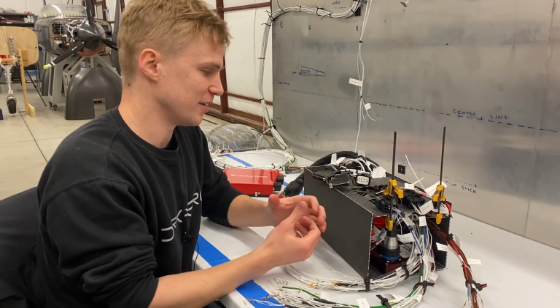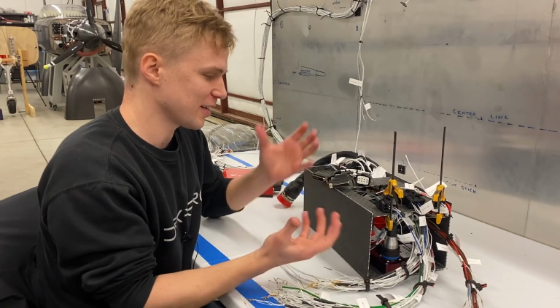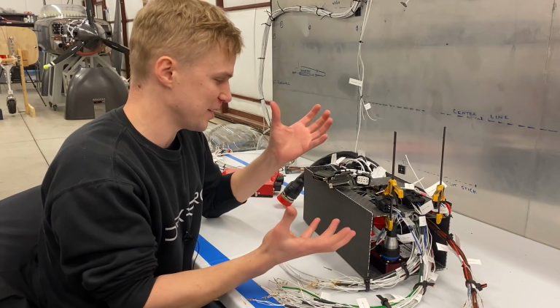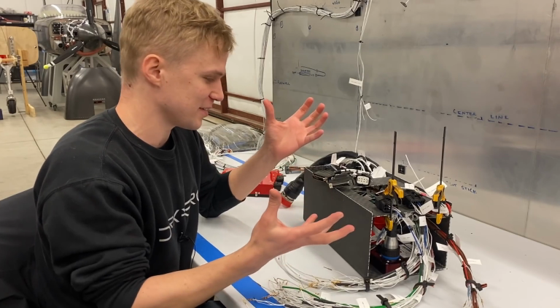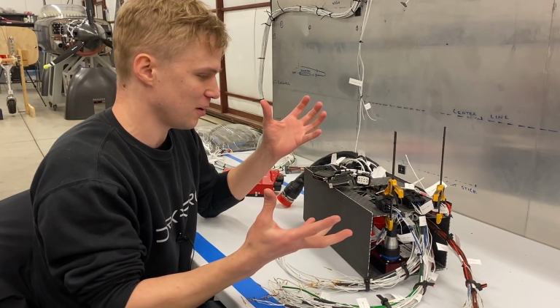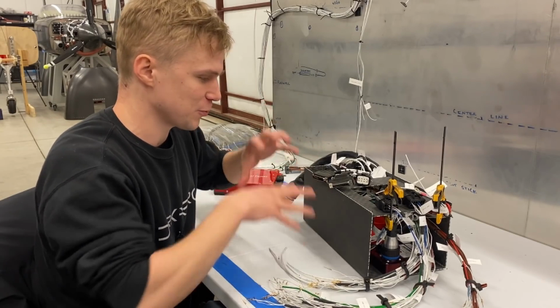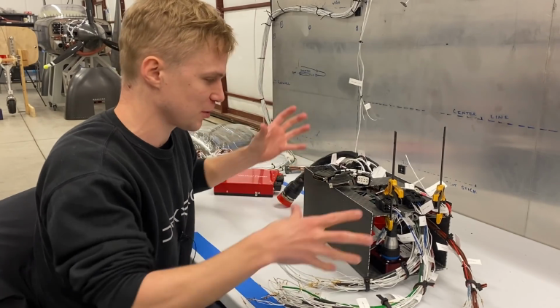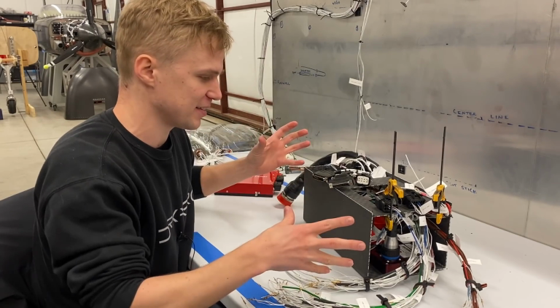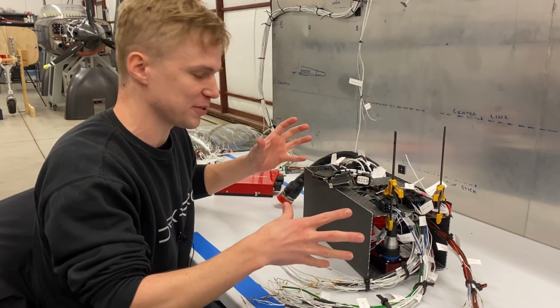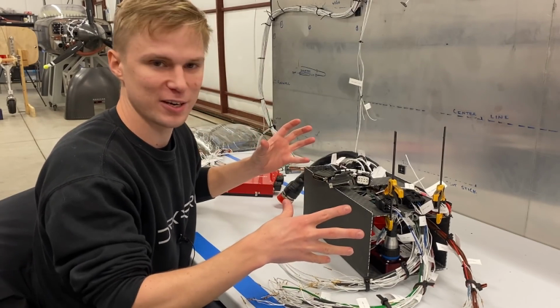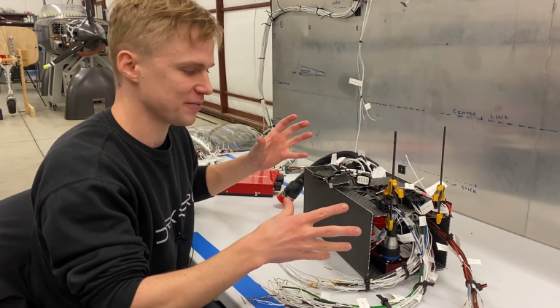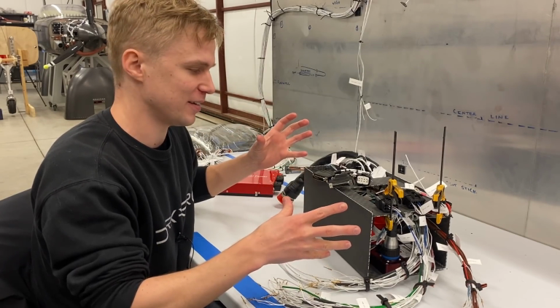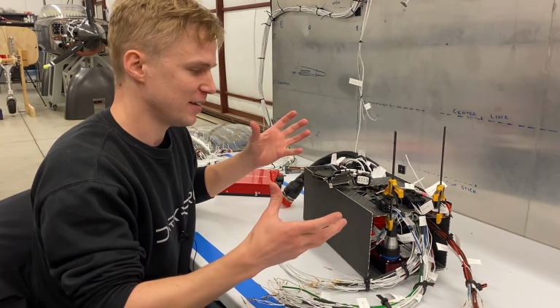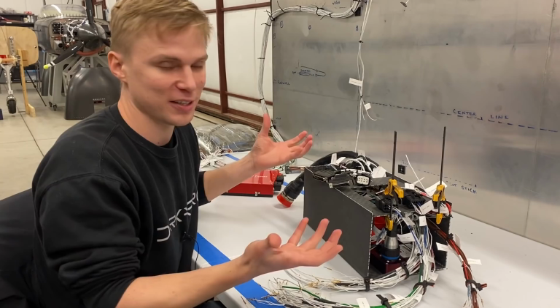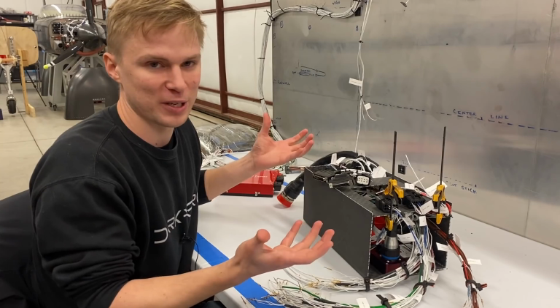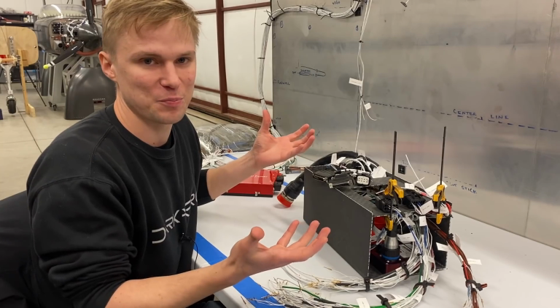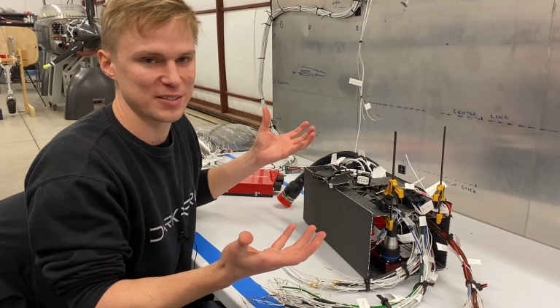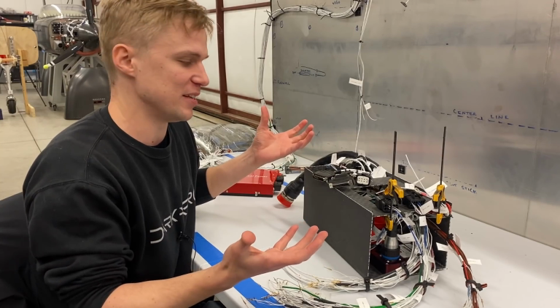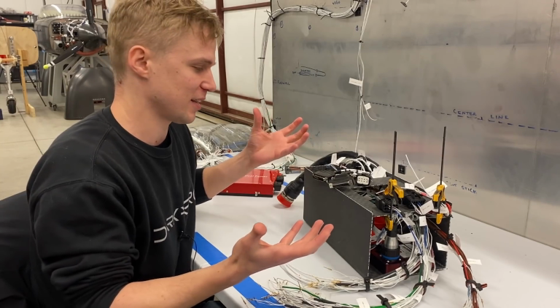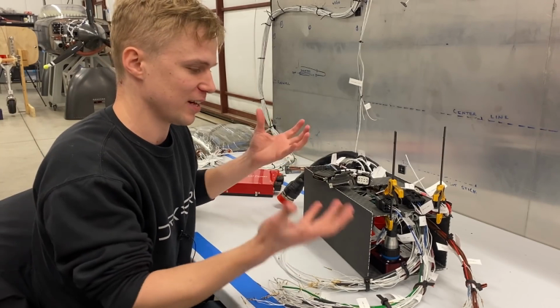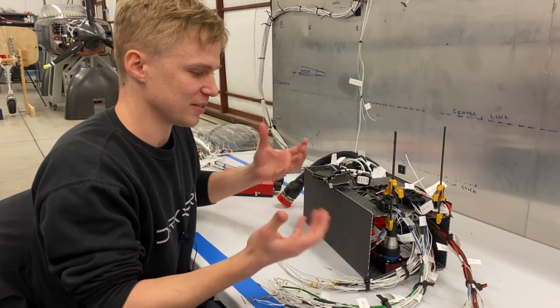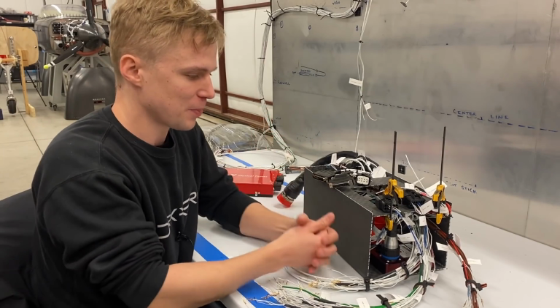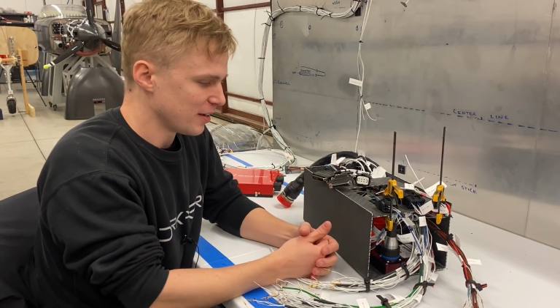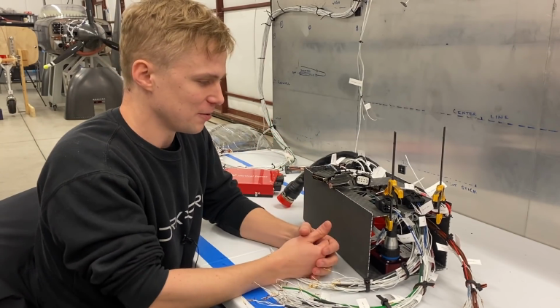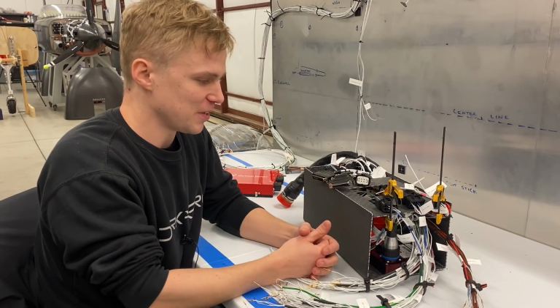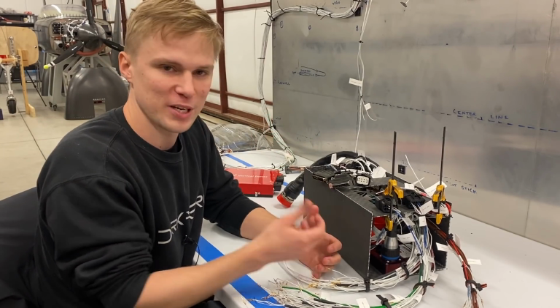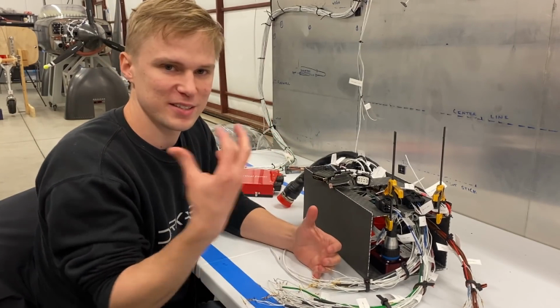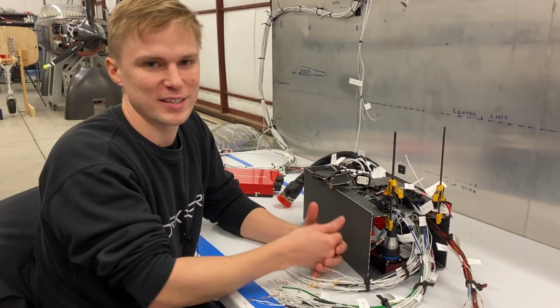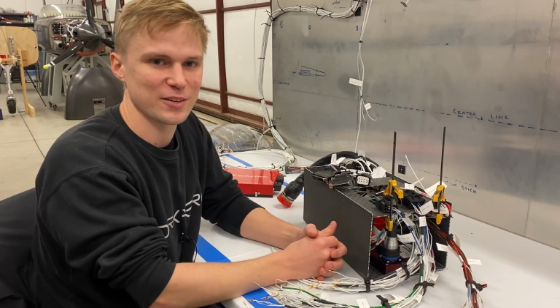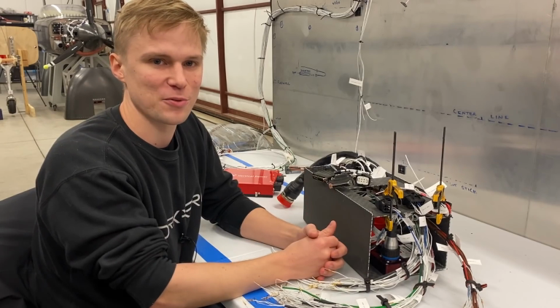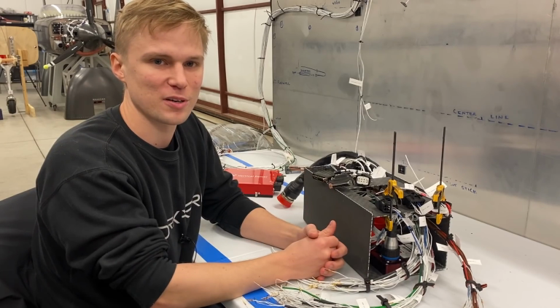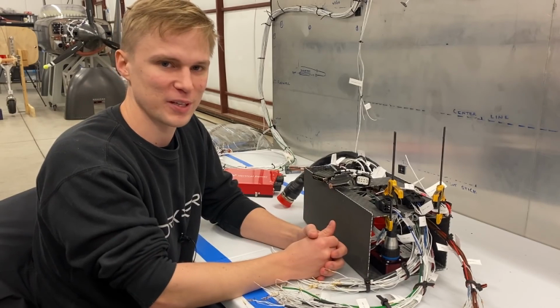At that point we'll have a box that's ready to install in the aircraft. It's kind of cool because all this work took place outside of the aircraft, and installing in the plane basically just means connecting everything. Pretty excited to get this thing ready for first flights.